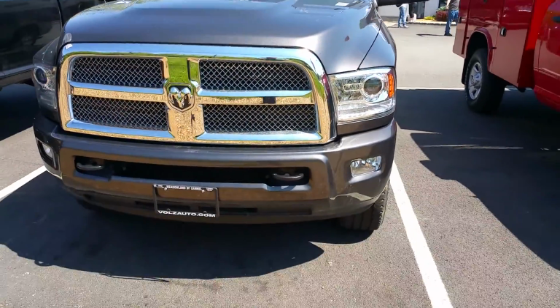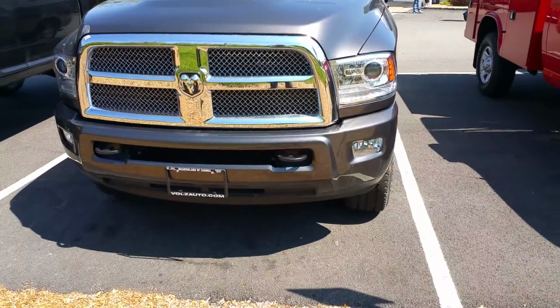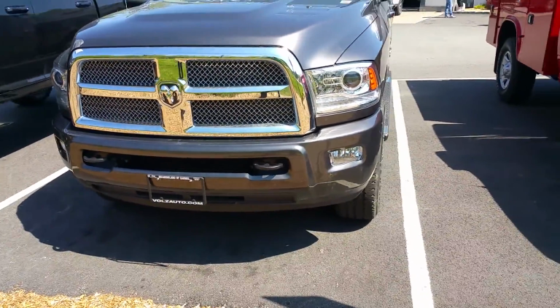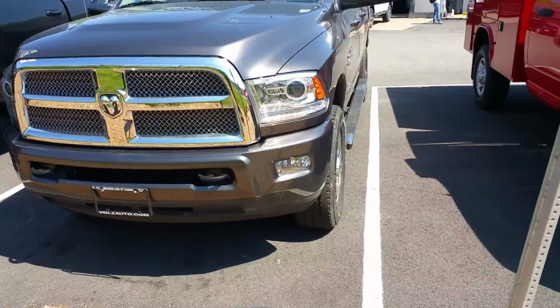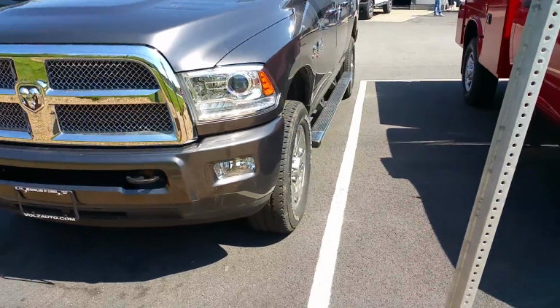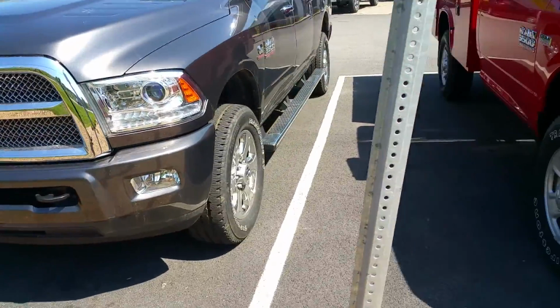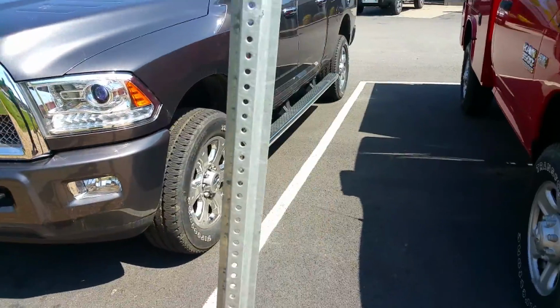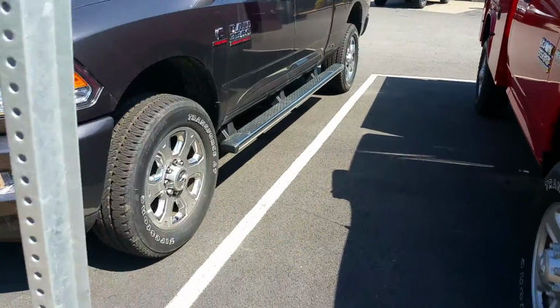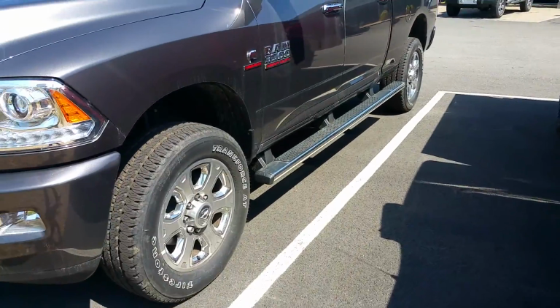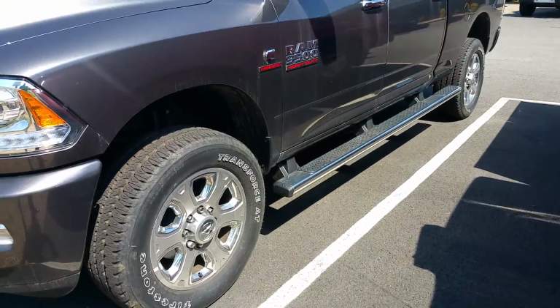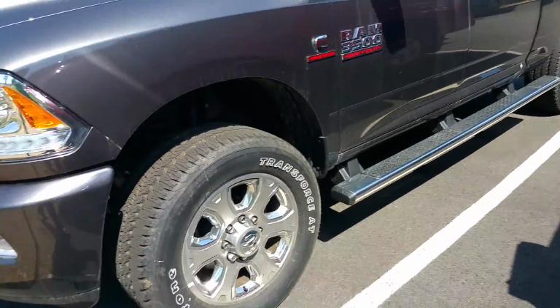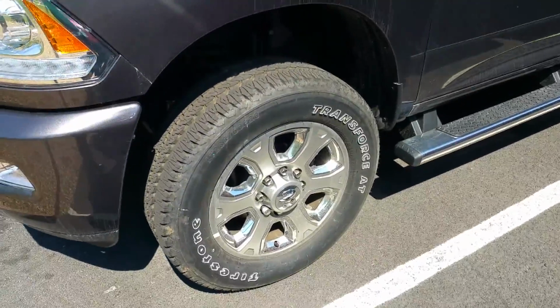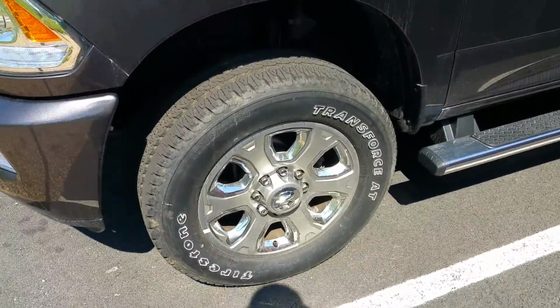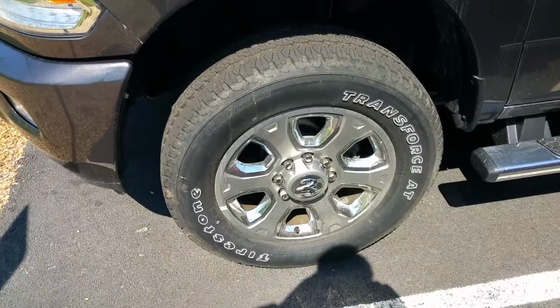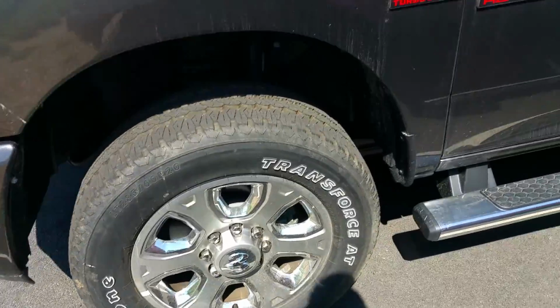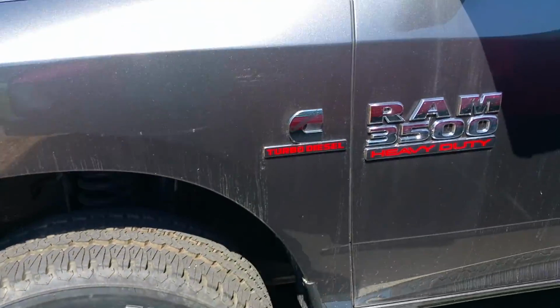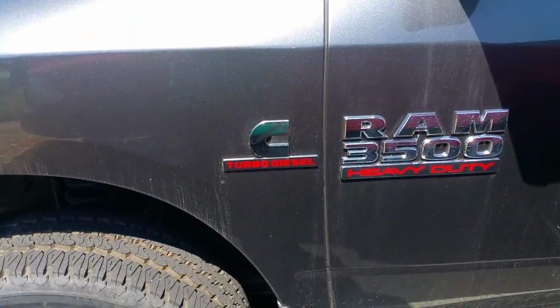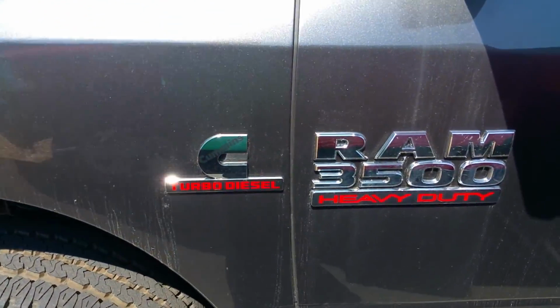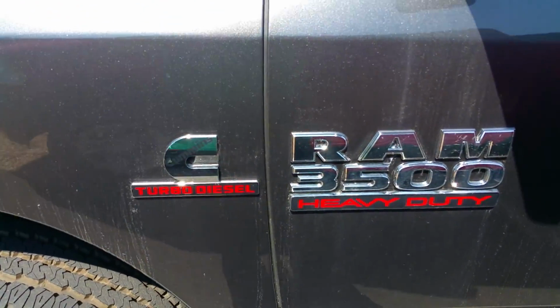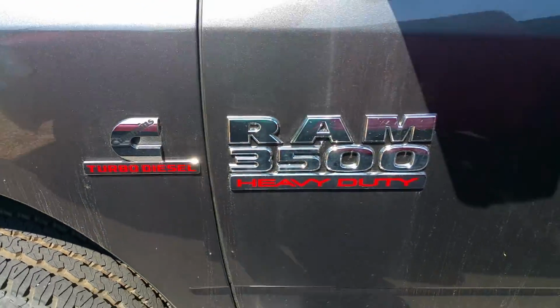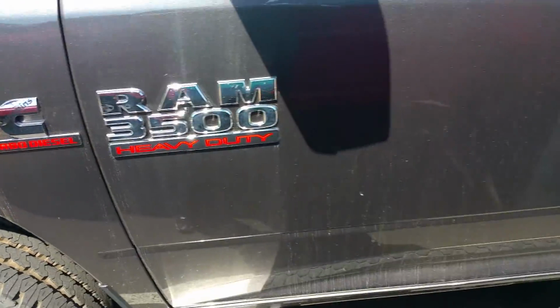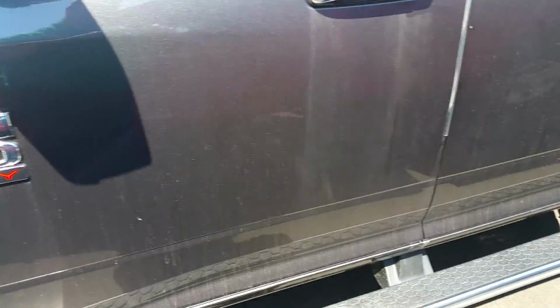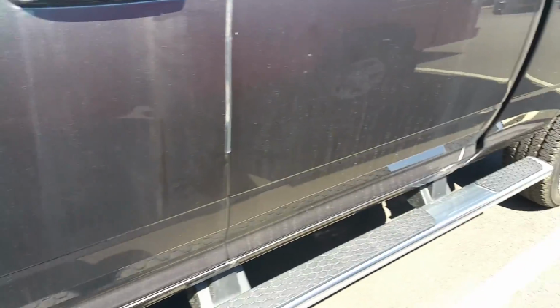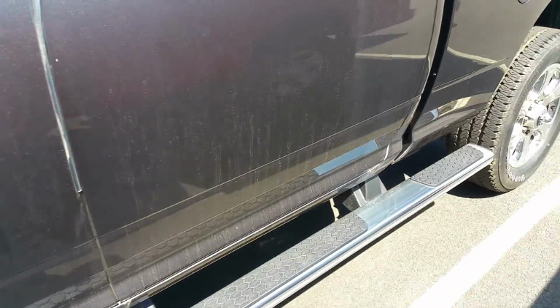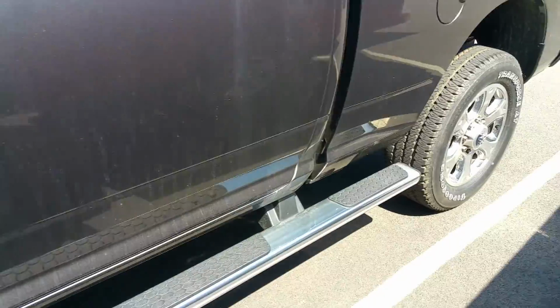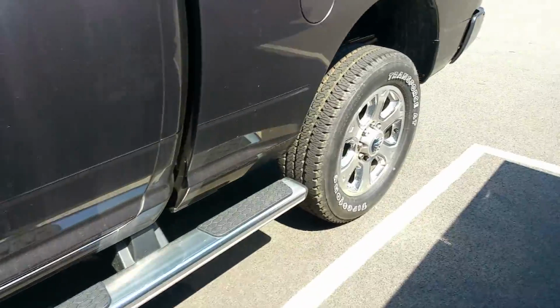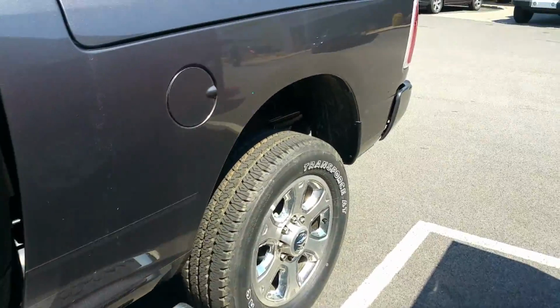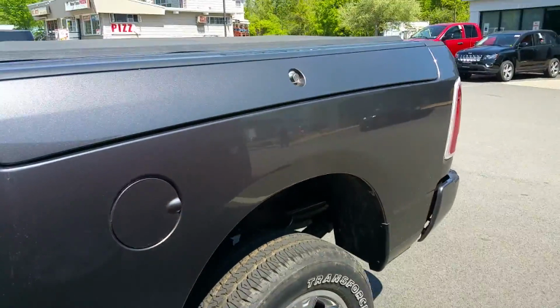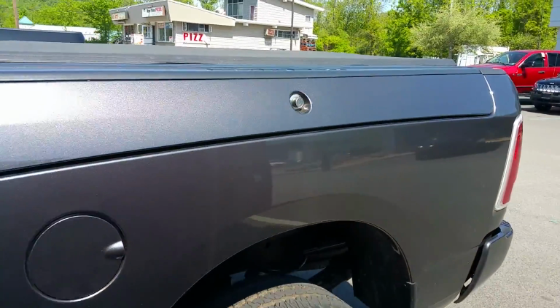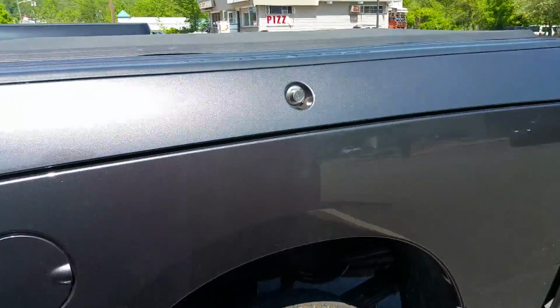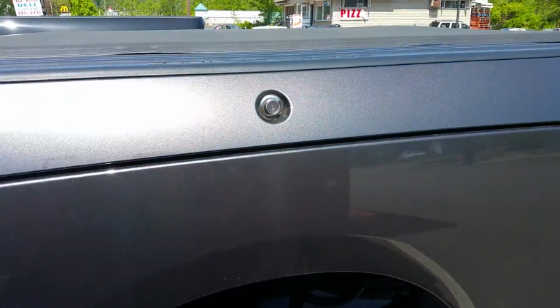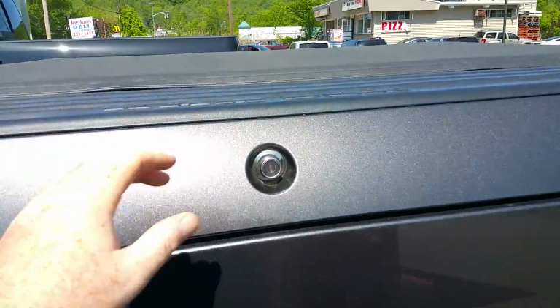As you can see it's got the body colored front and rear bumpers, wheel-to-wheel side steps, 20 inch polished aluminum wheels, and the Cummins badge.